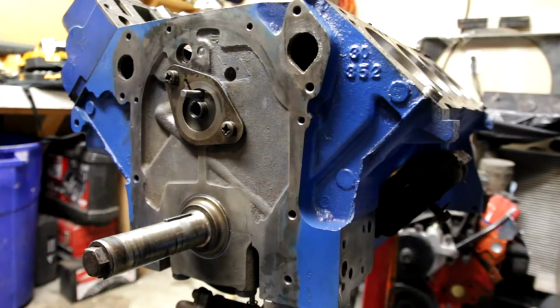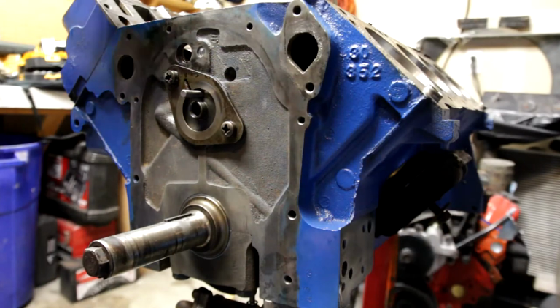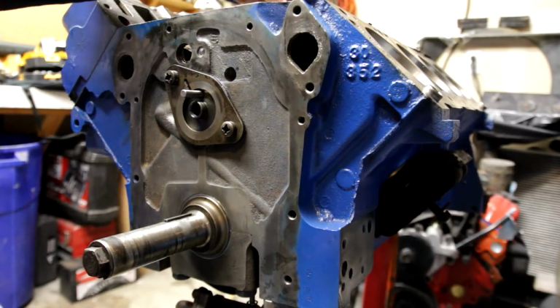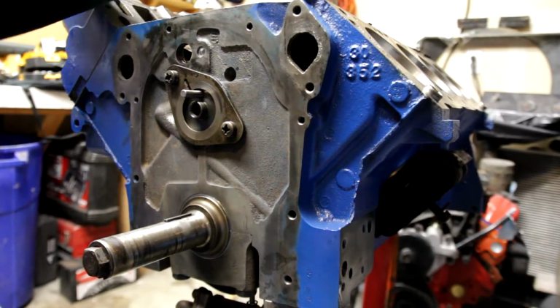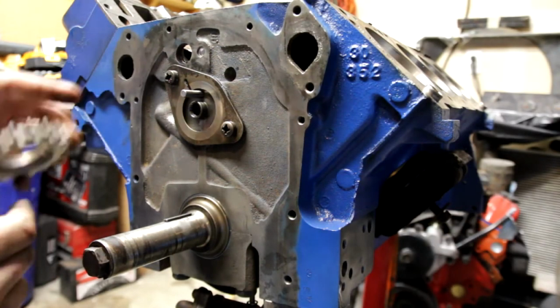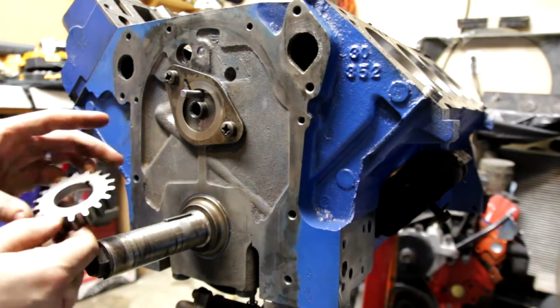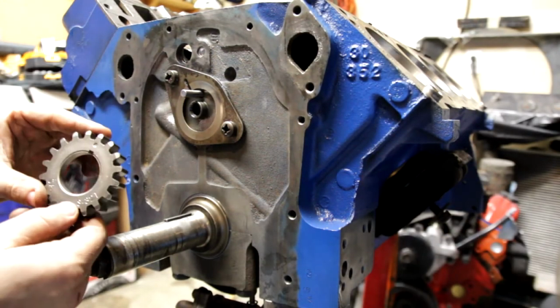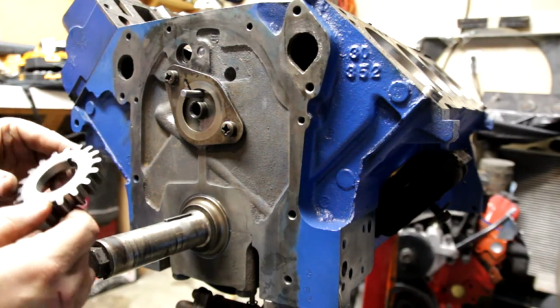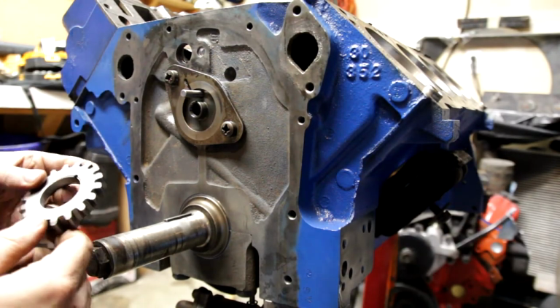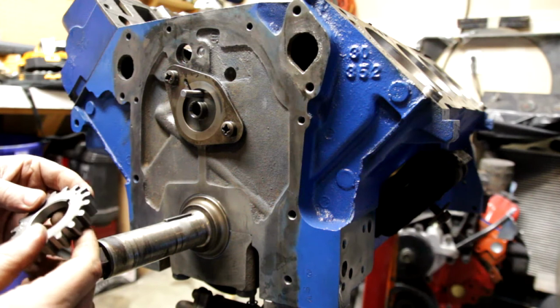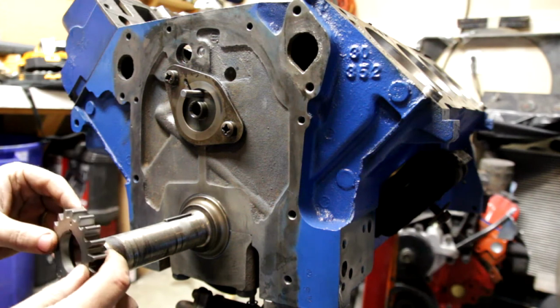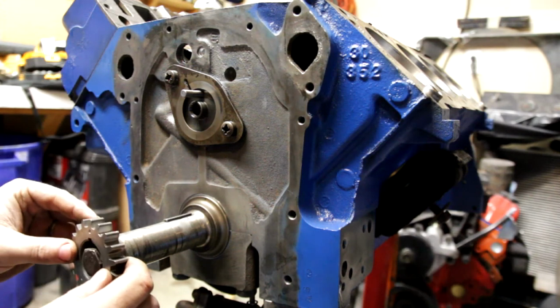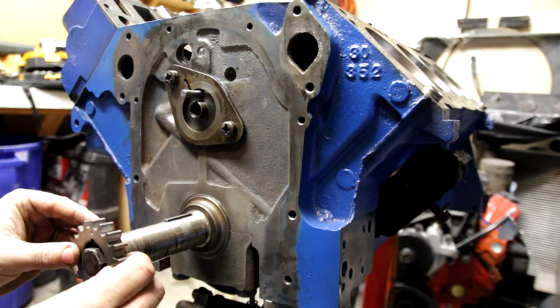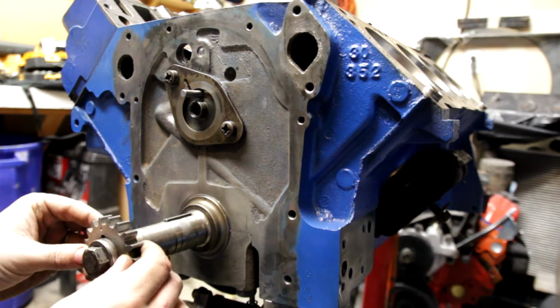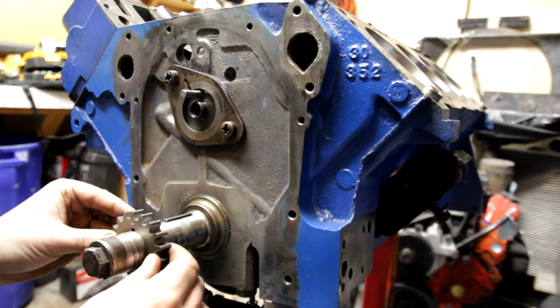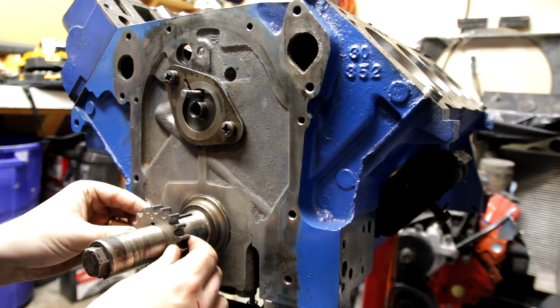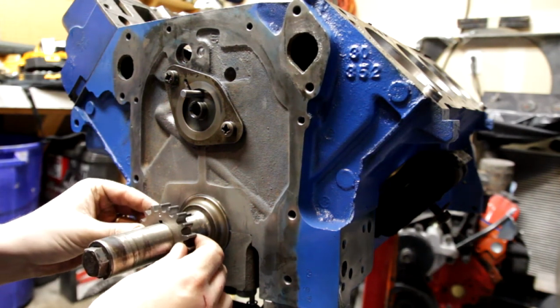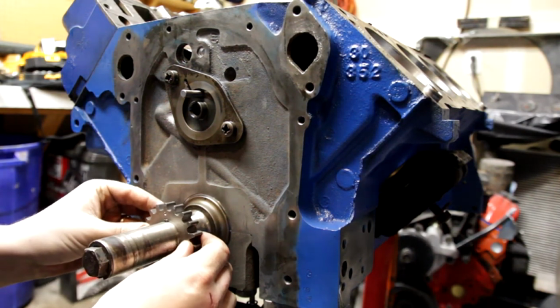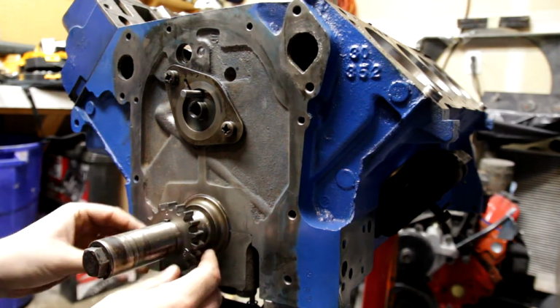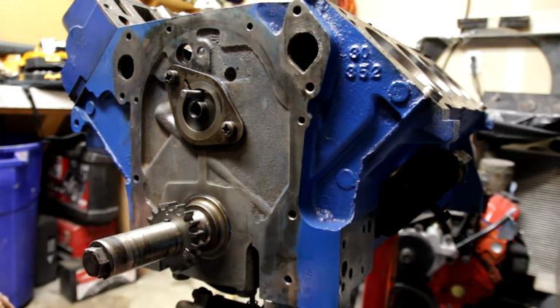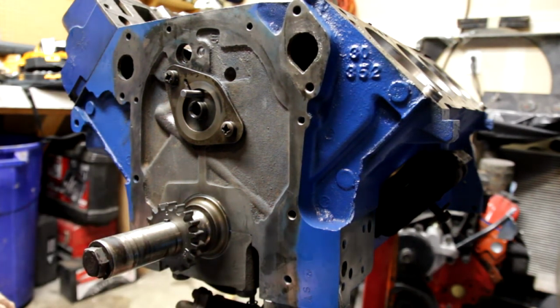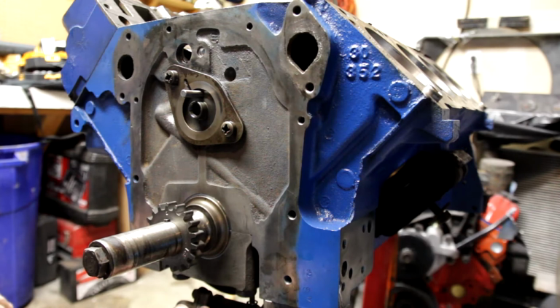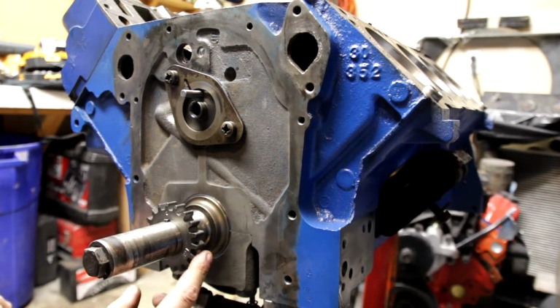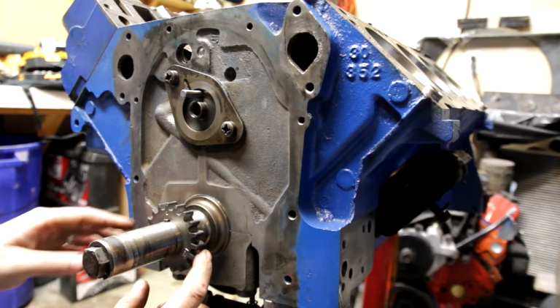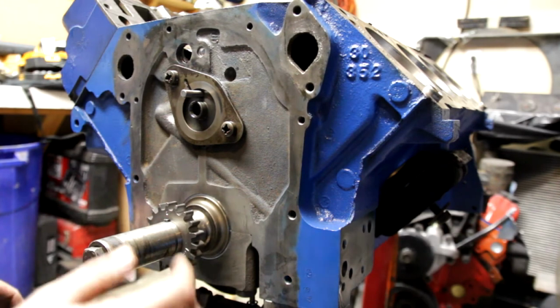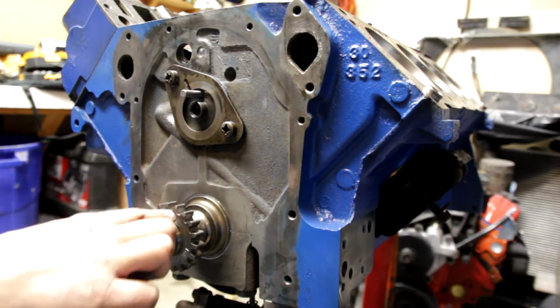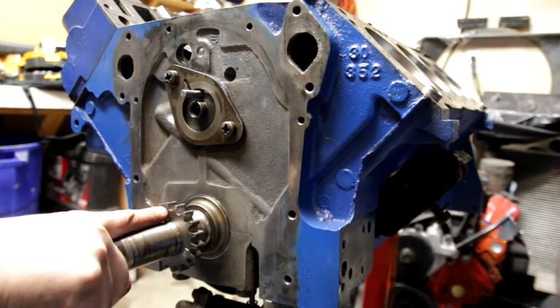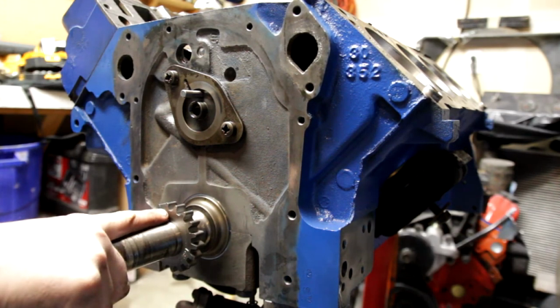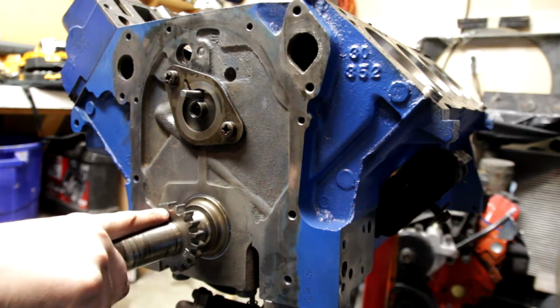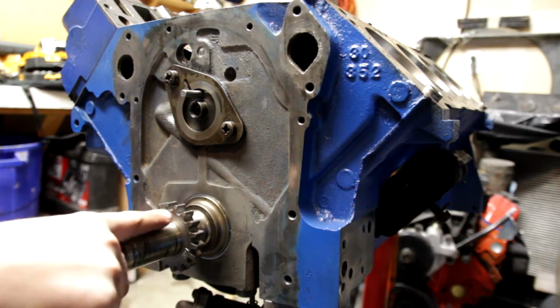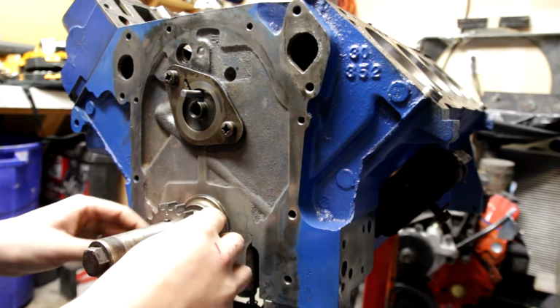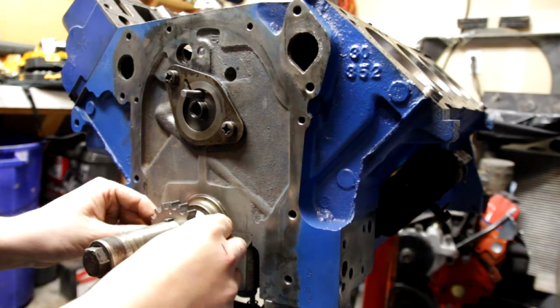The first thing you want to do is take your crank gear and slide it on, orienting that gear so the dot is right at the top.